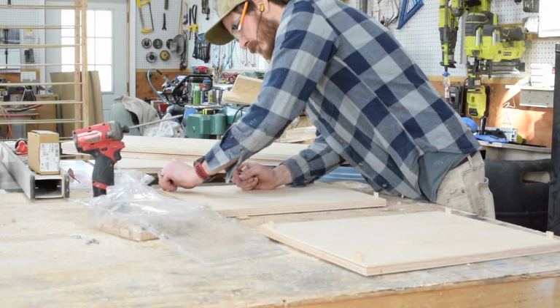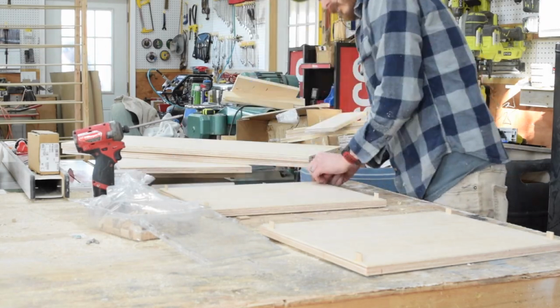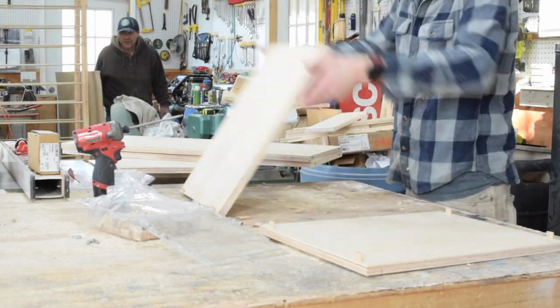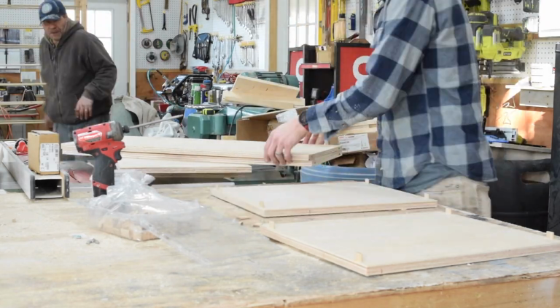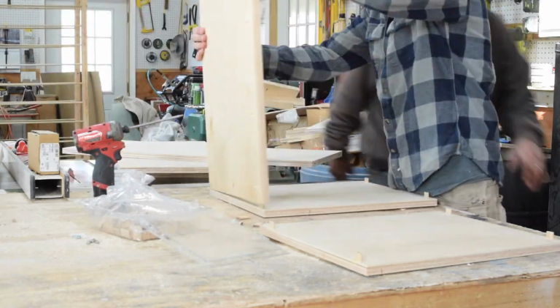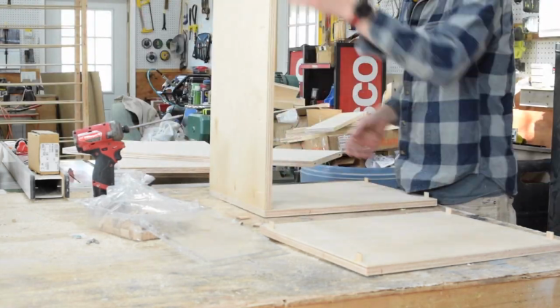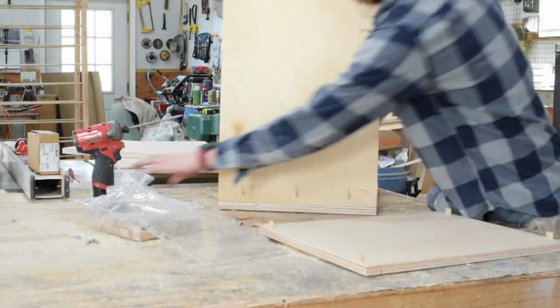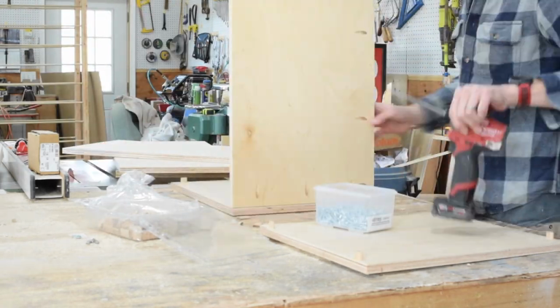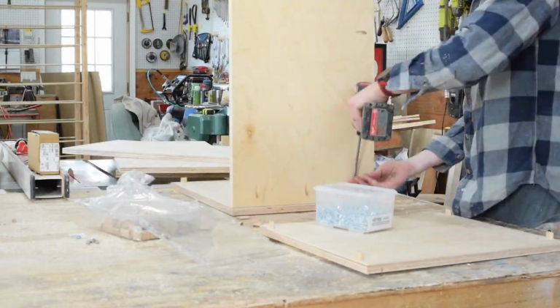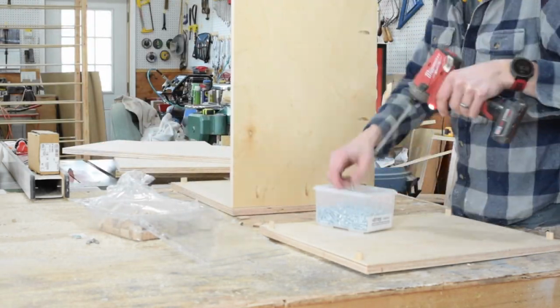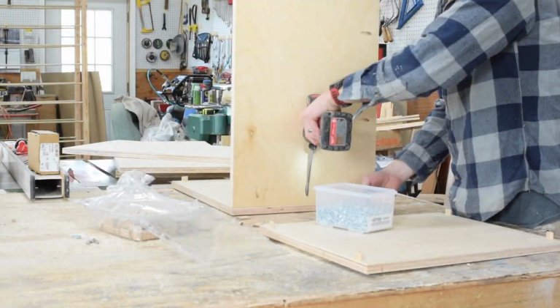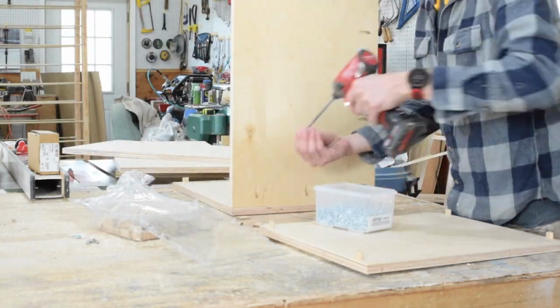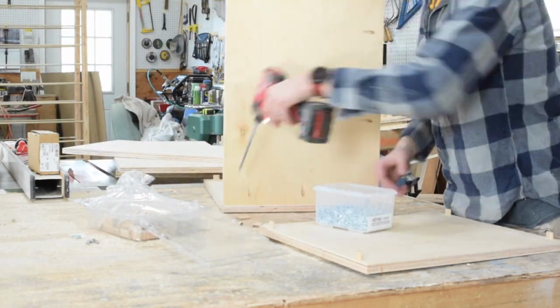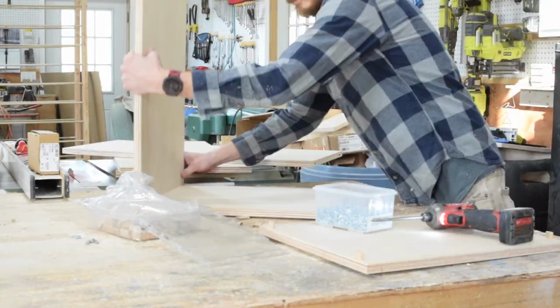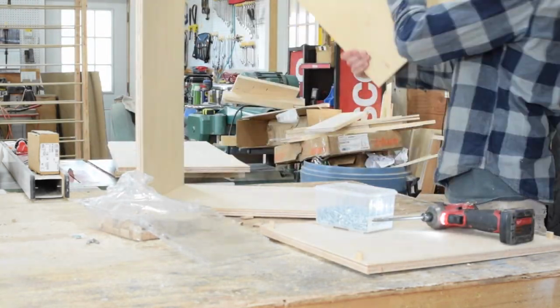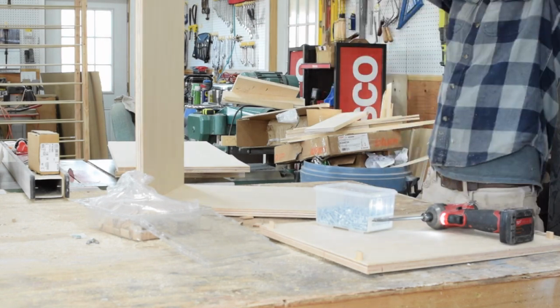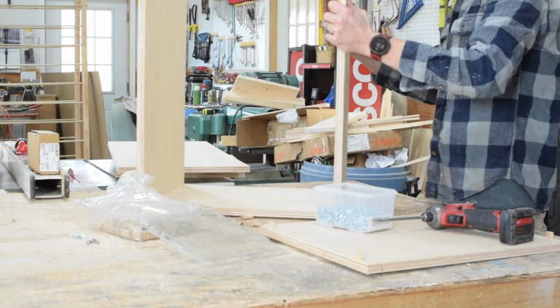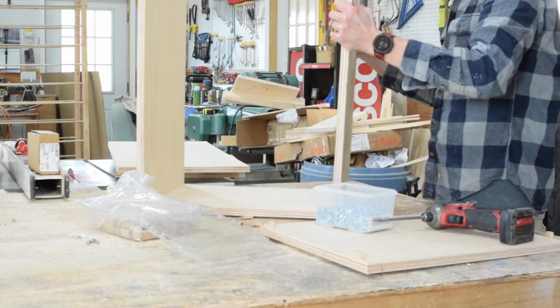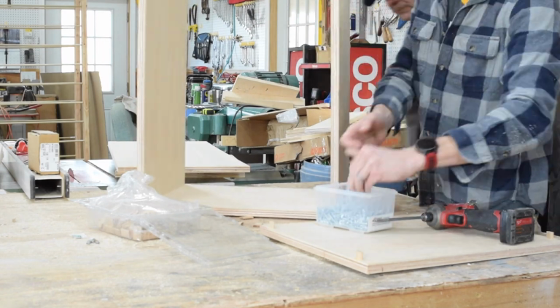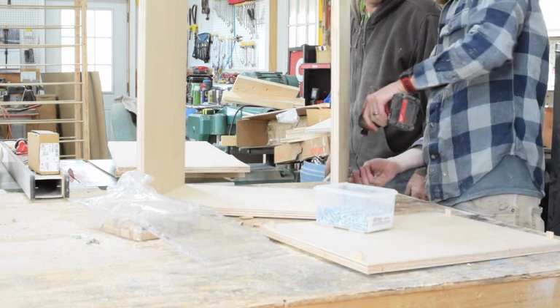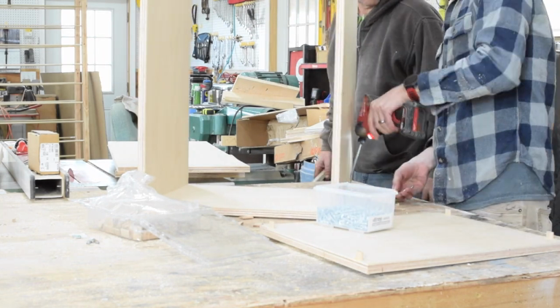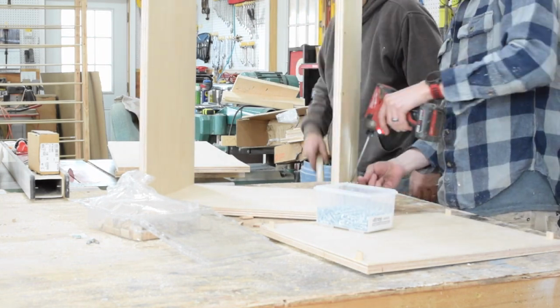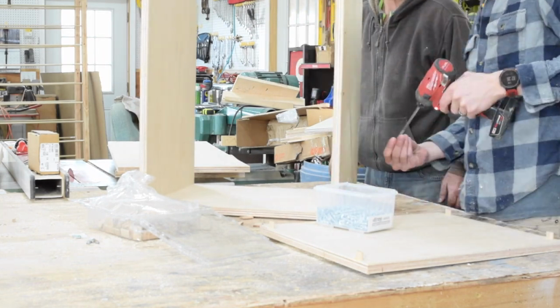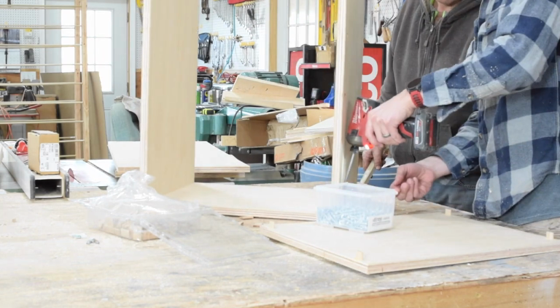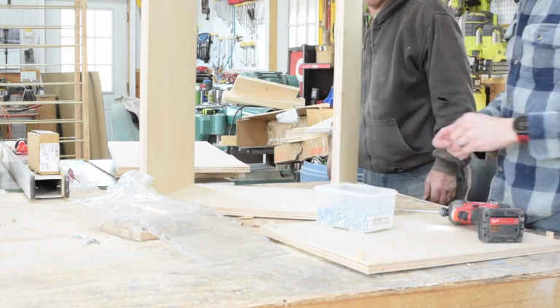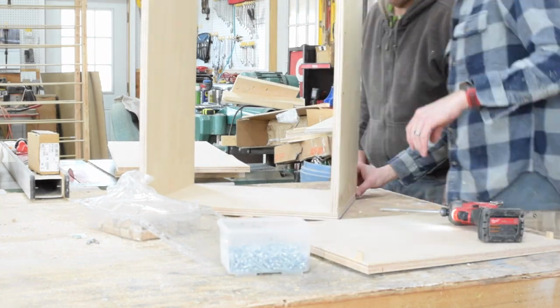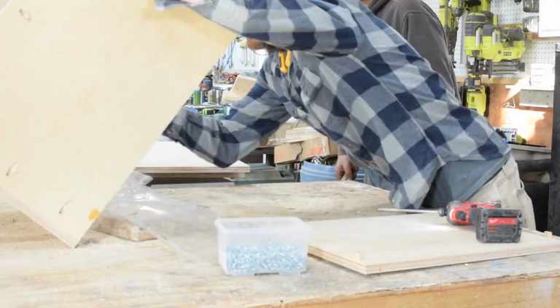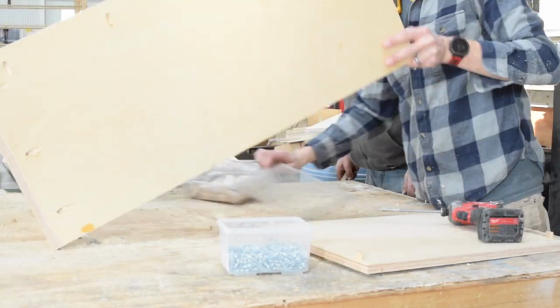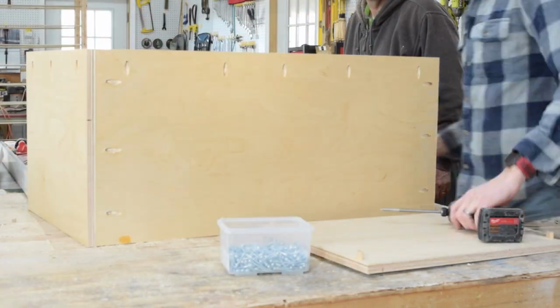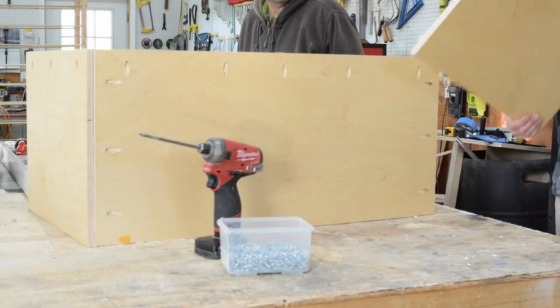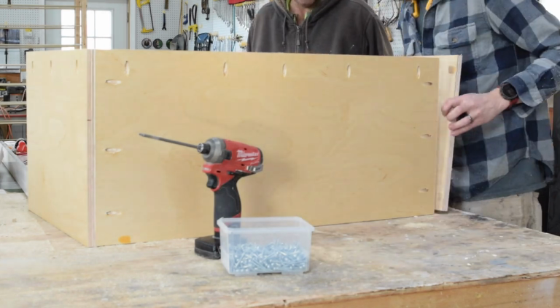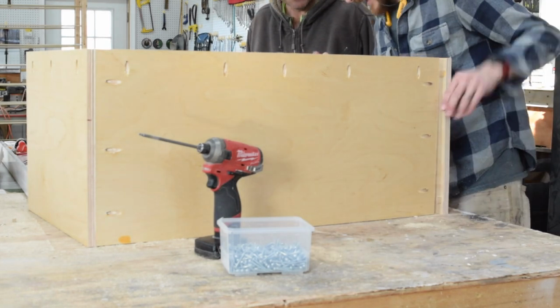Right now the kids won't go to sleep and I'm running back and forth trying to keep them in their beds. So along with raising kids and trying to run a small business, I also have projects to take care of around the house.